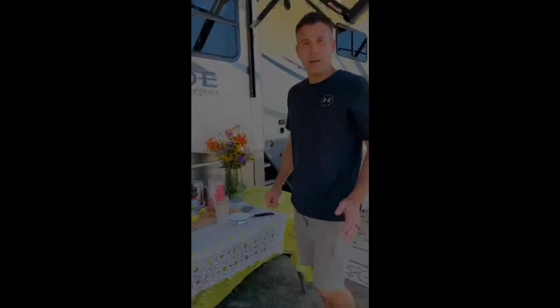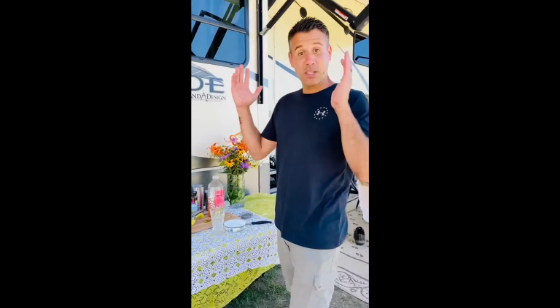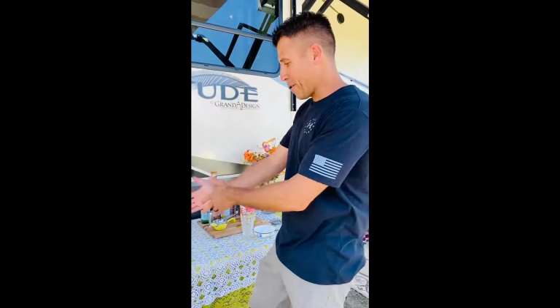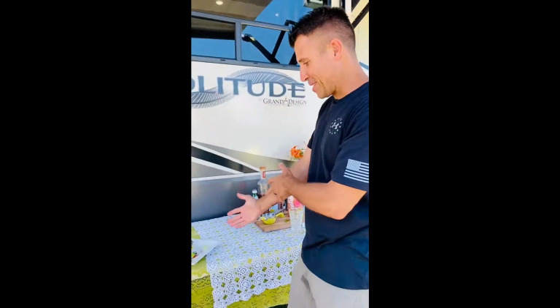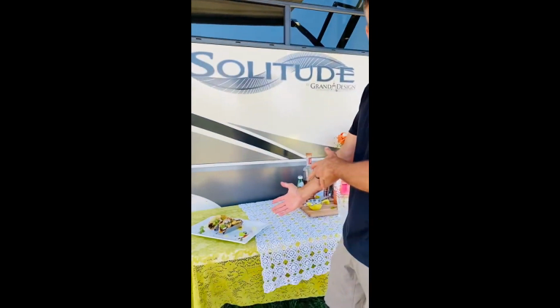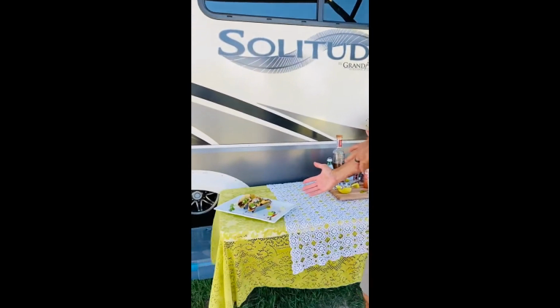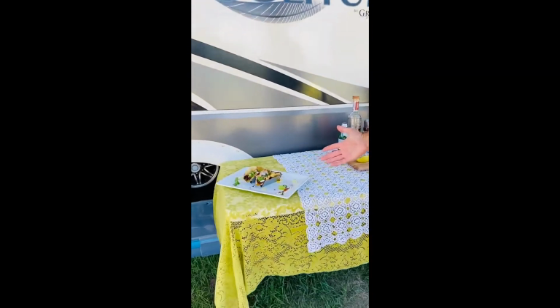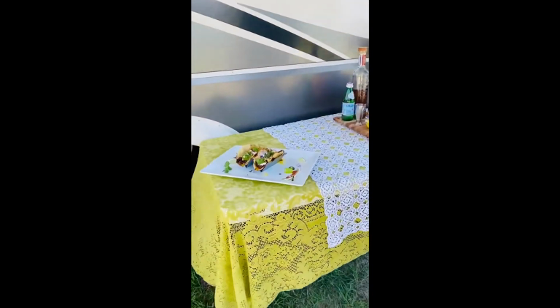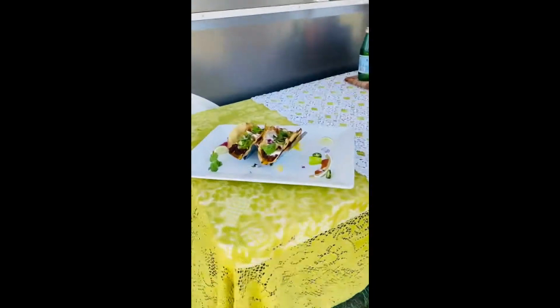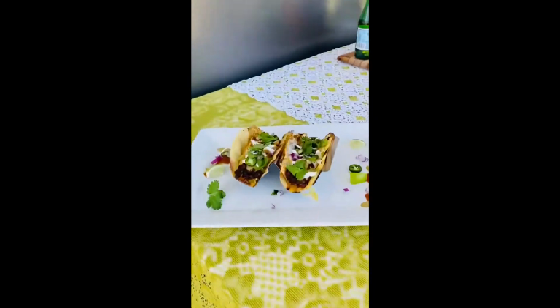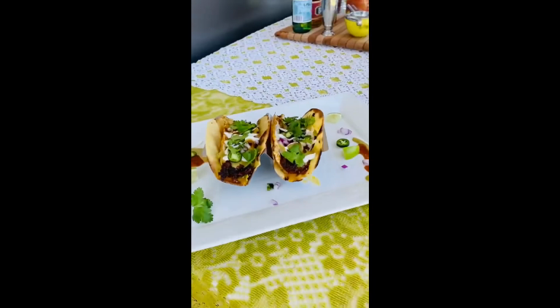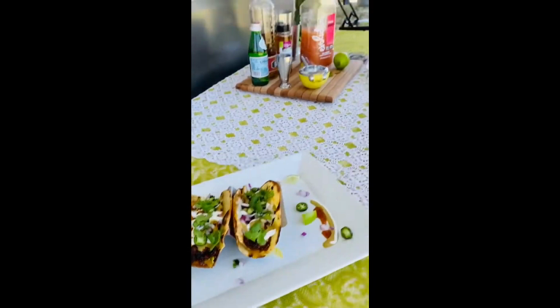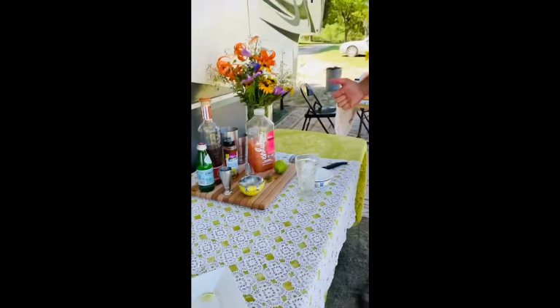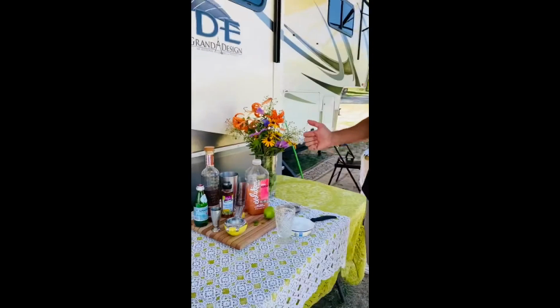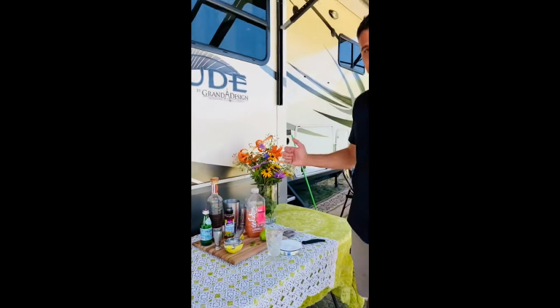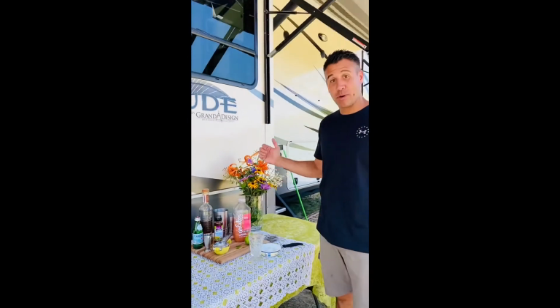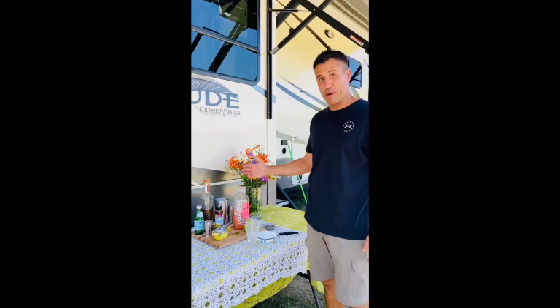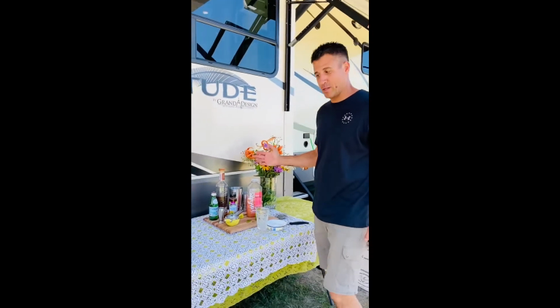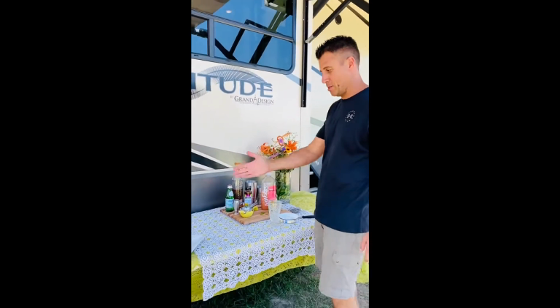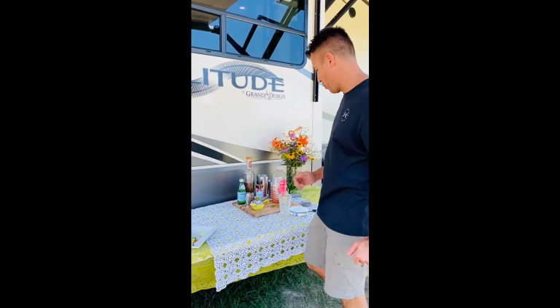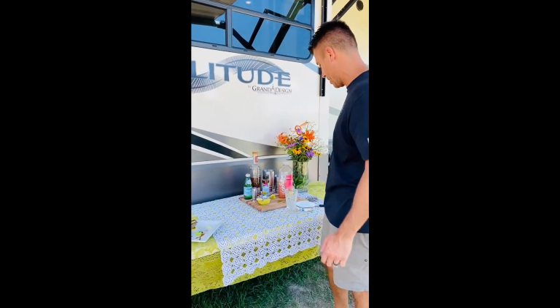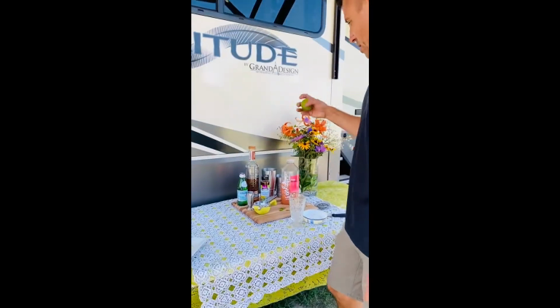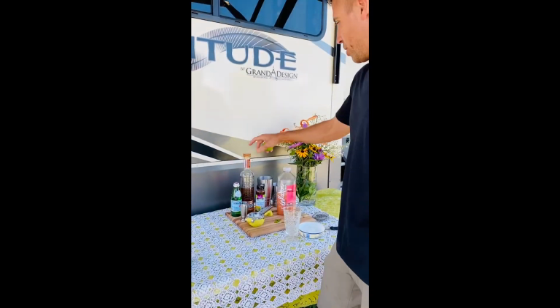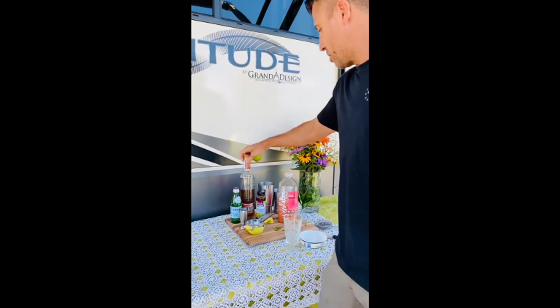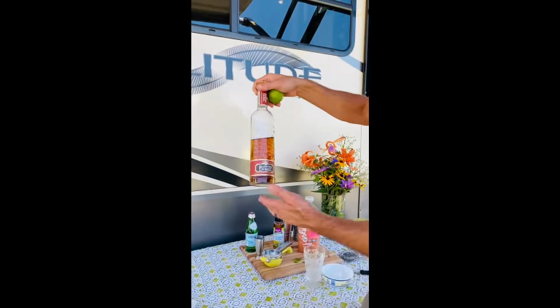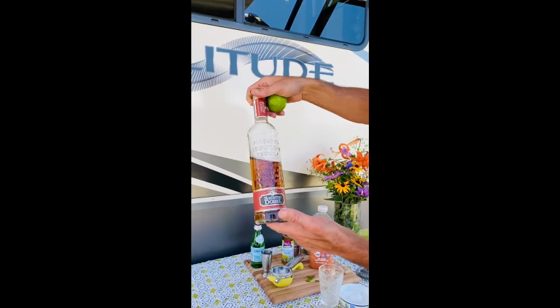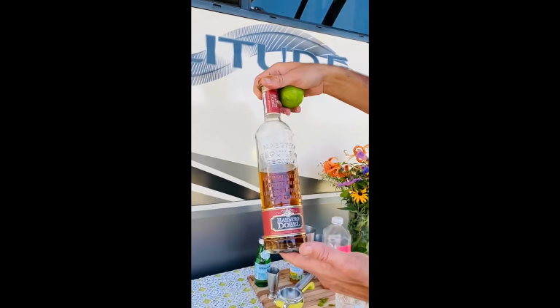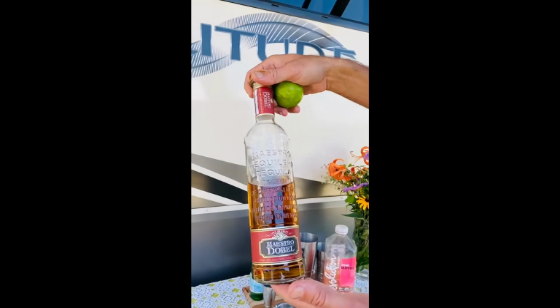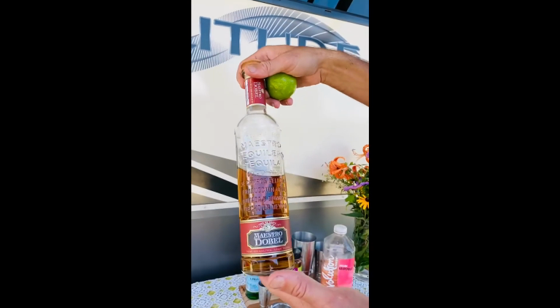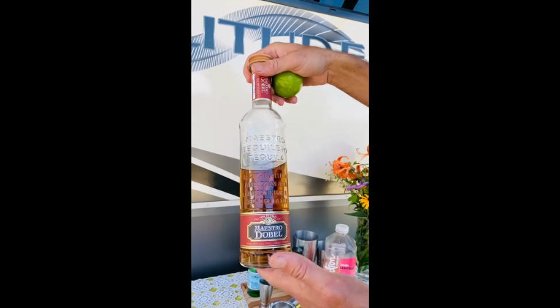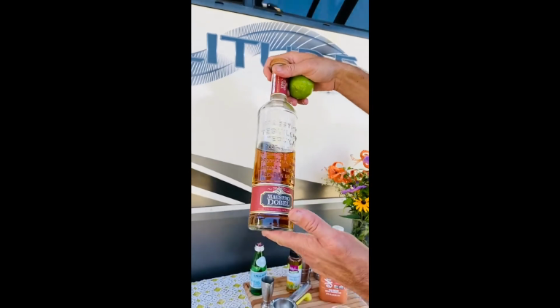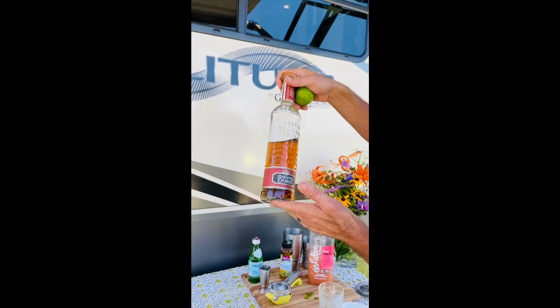We've got our fiesta breakfast tacos ready to go and we are going to make a minty paloma to enjoy with it. We're going to use some añejo tequila — a sipping tequila, but it makes a dang good margarita.